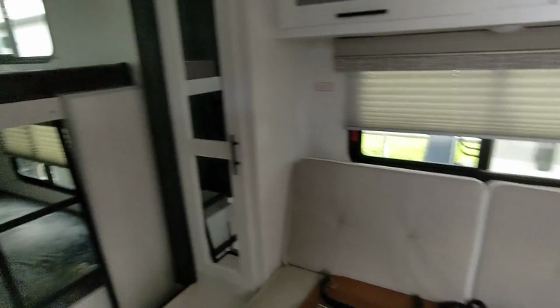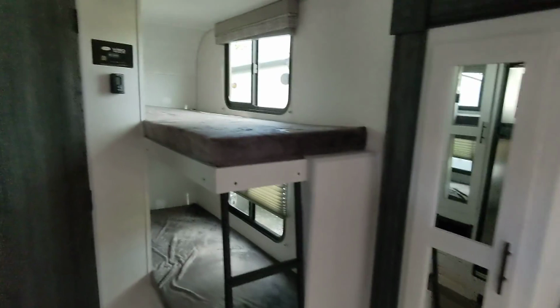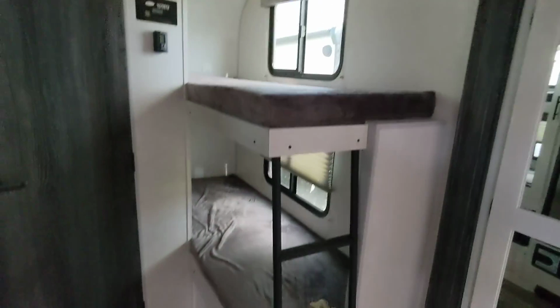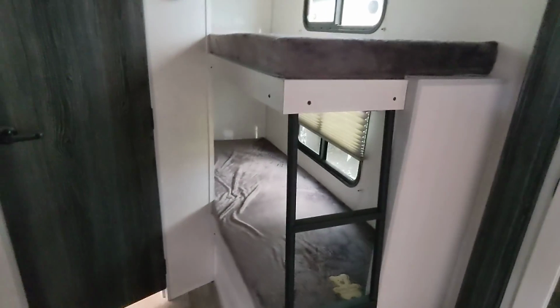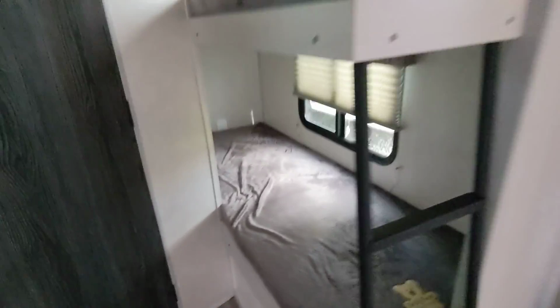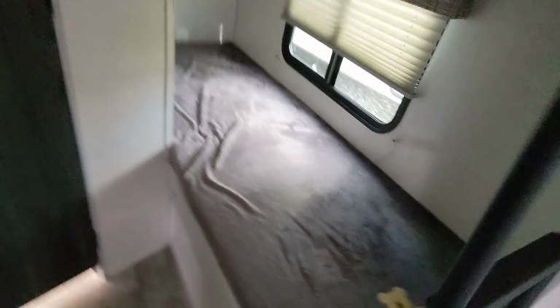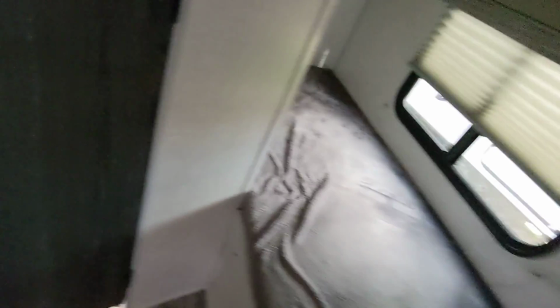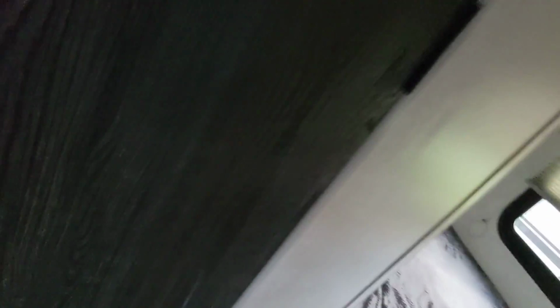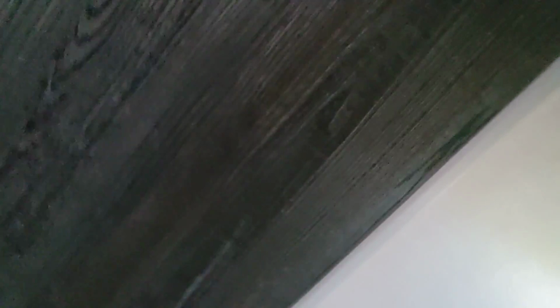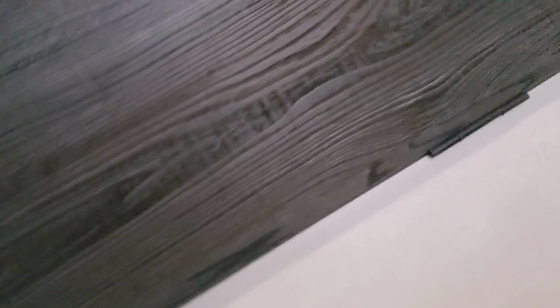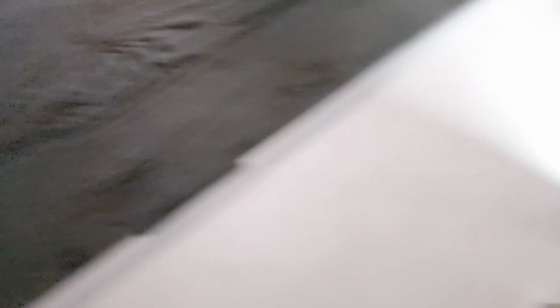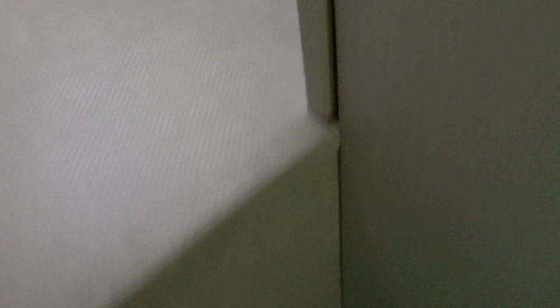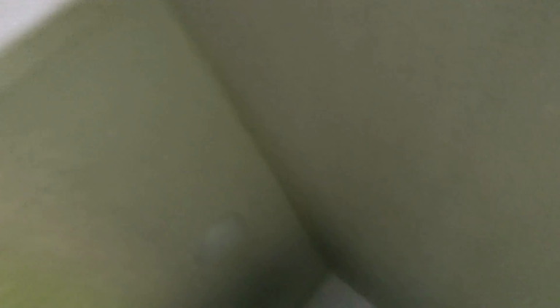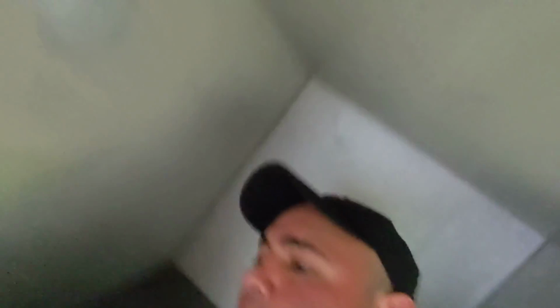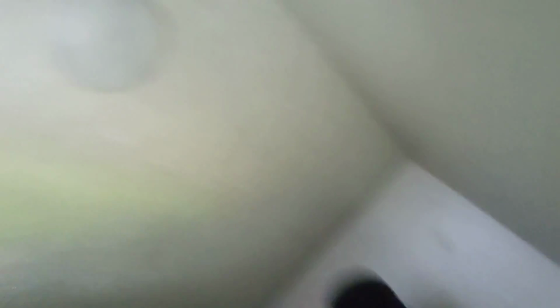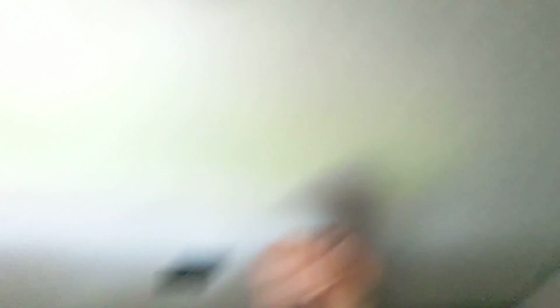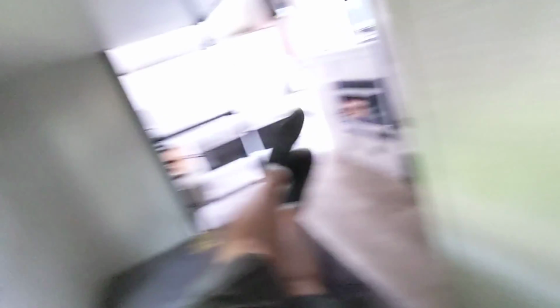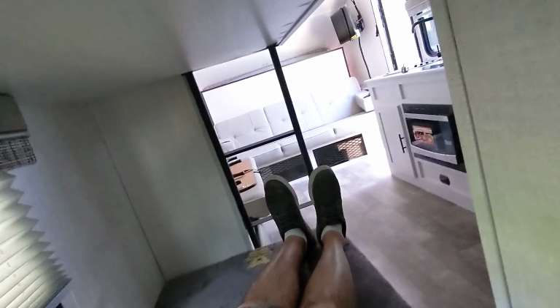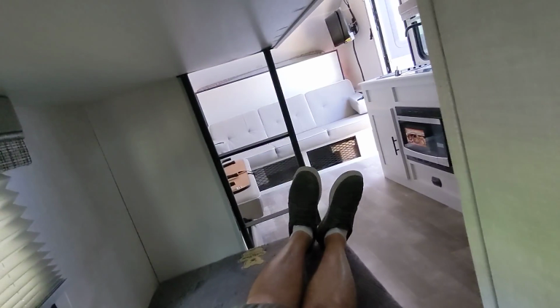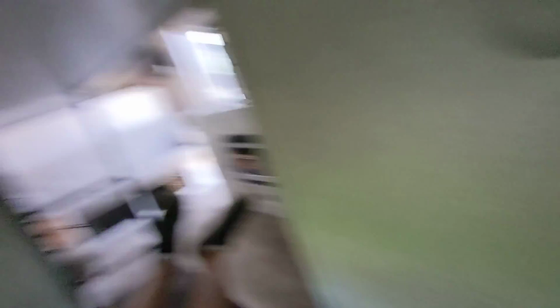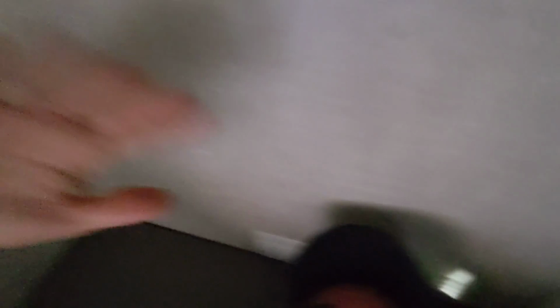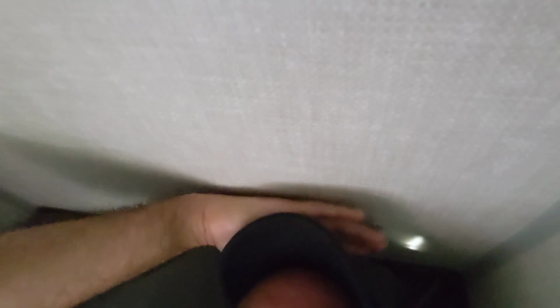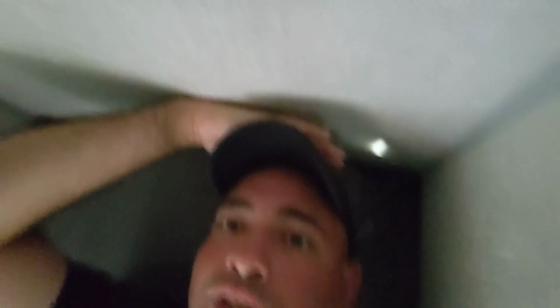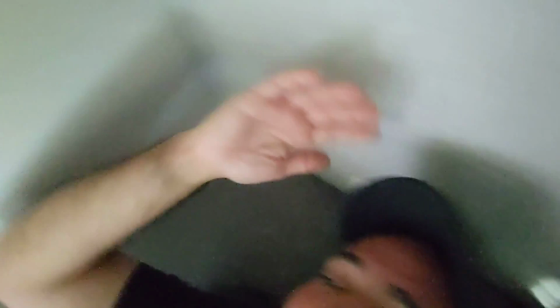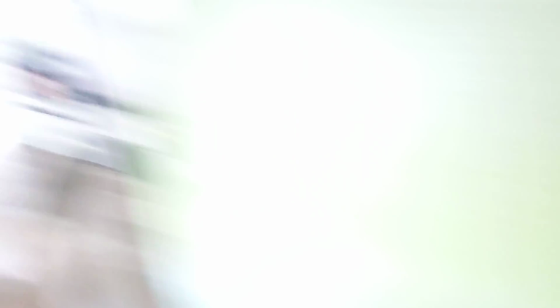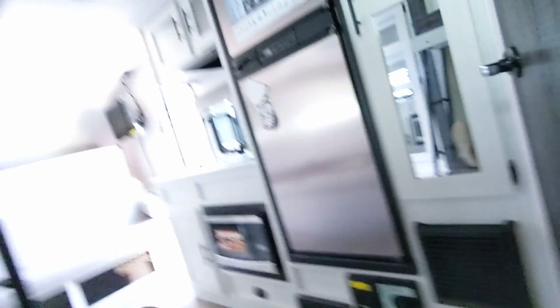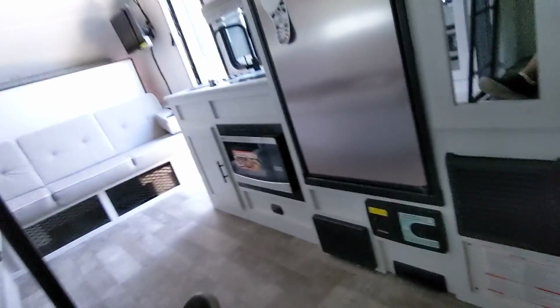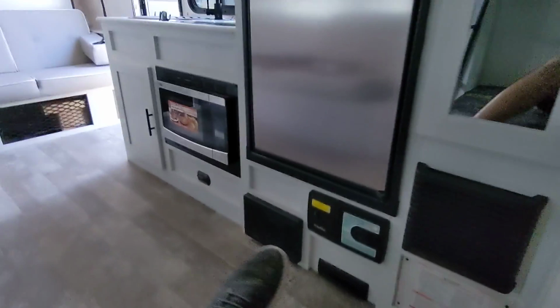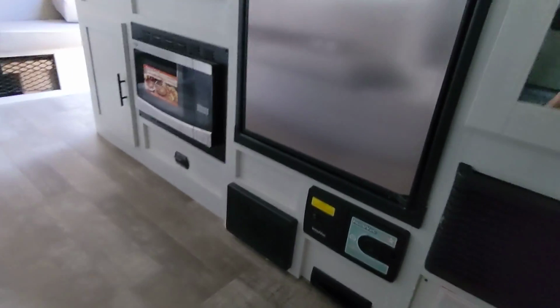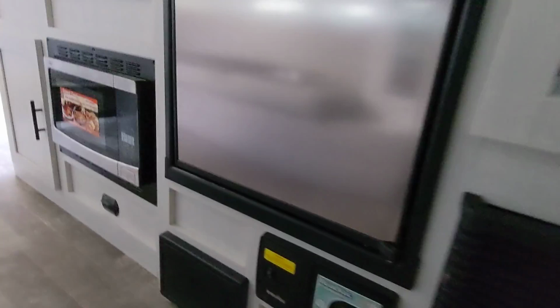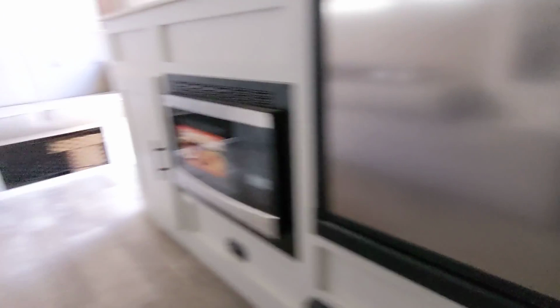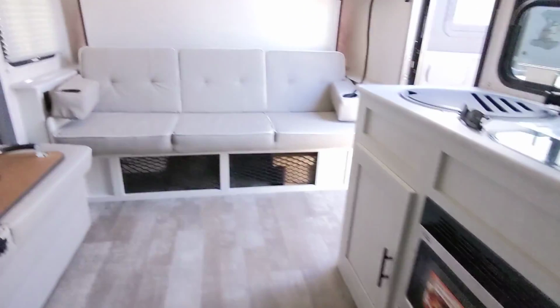This one has got the two single bunks. I'm just about six feet tall — I can go all the way in, and as you can see, feet are here. Still got a little bit of headroom. So I'd say, for a six-foot person, you're still good on that.